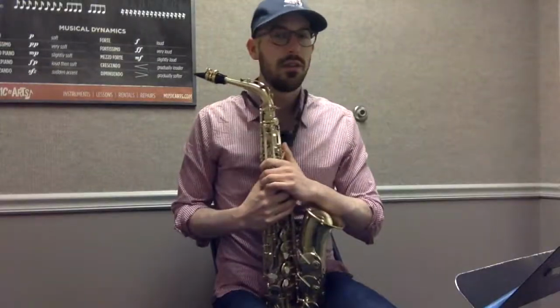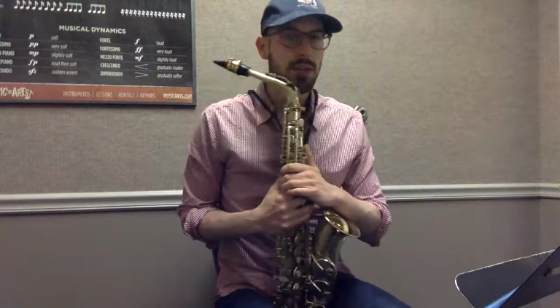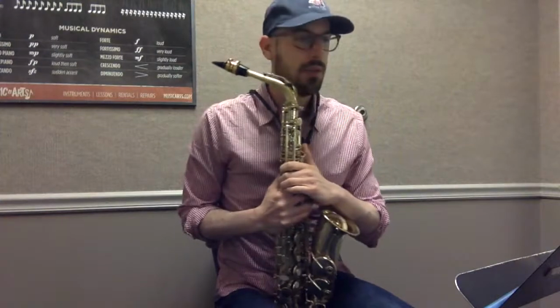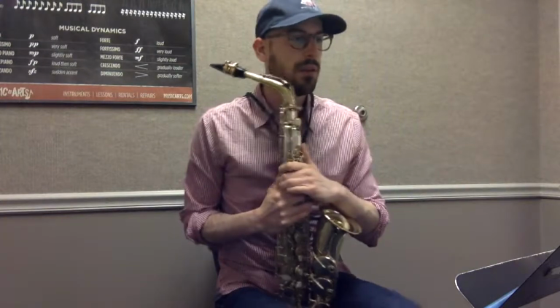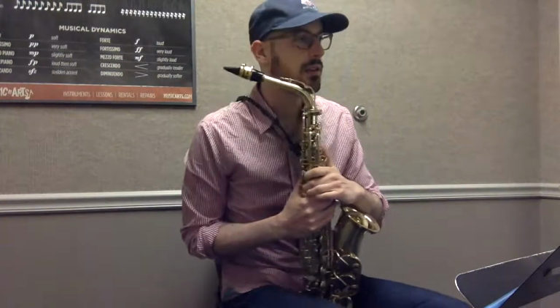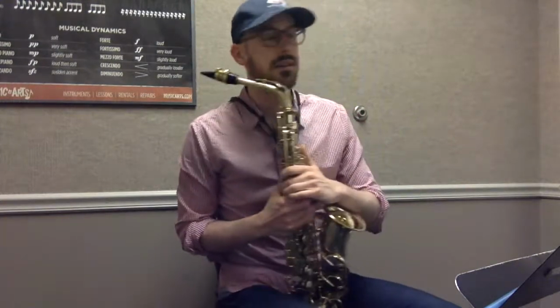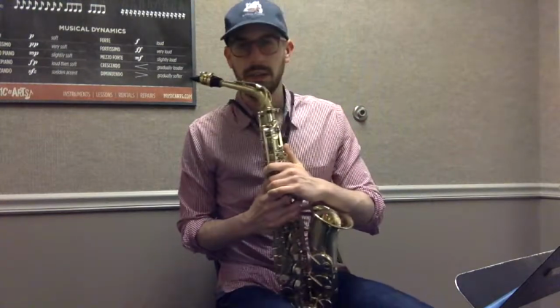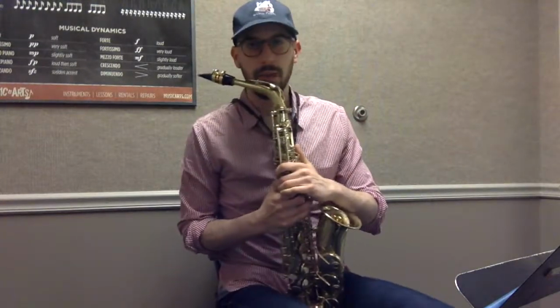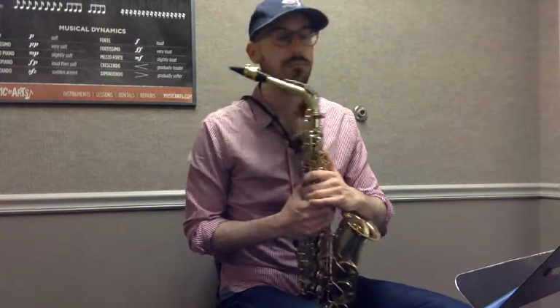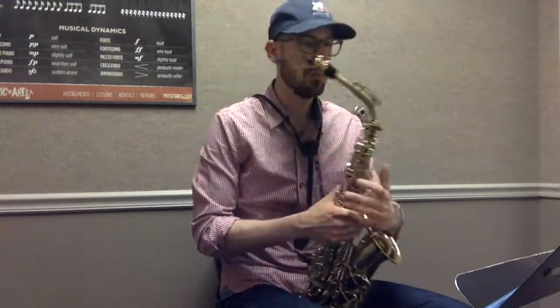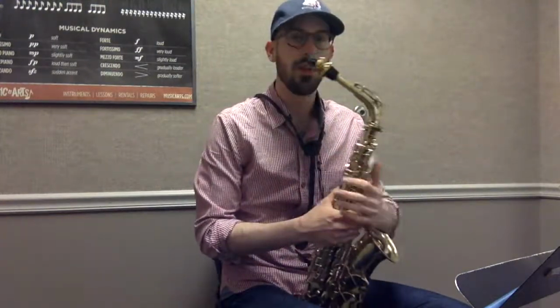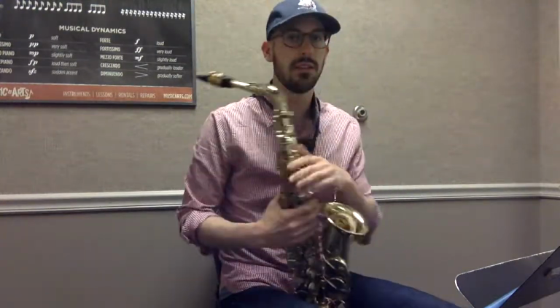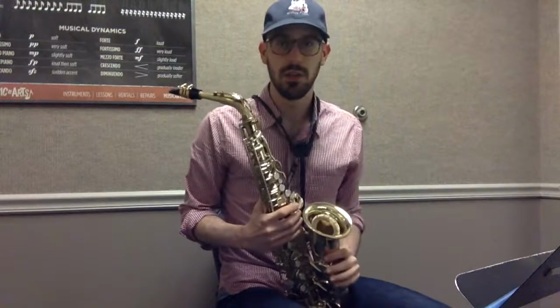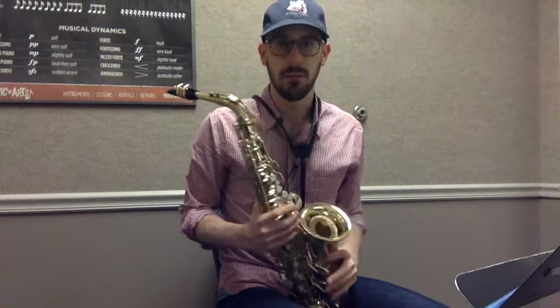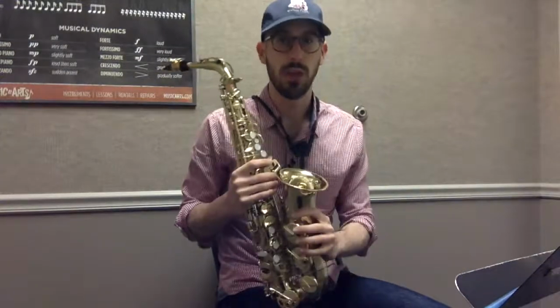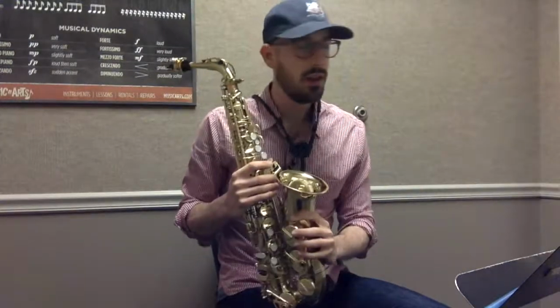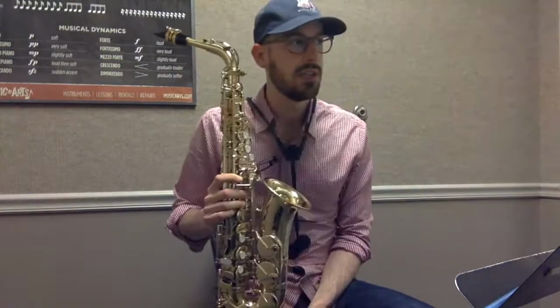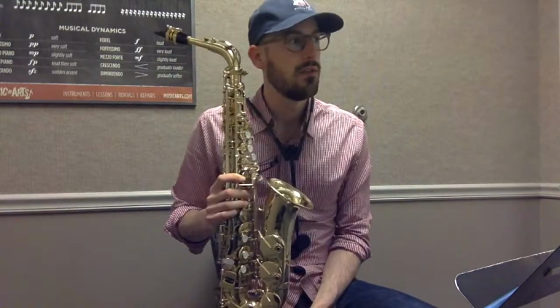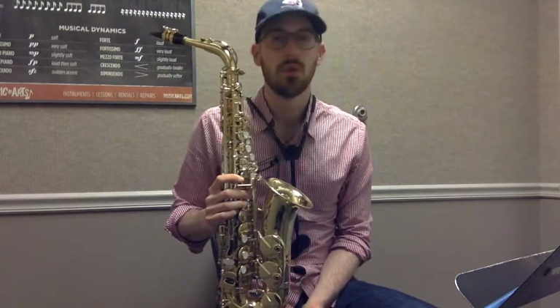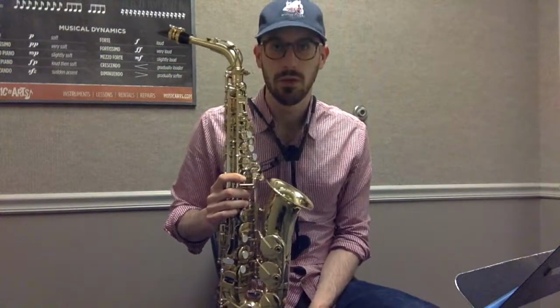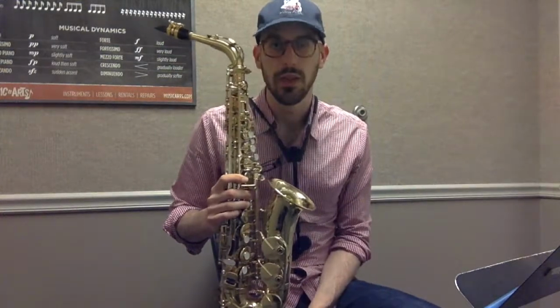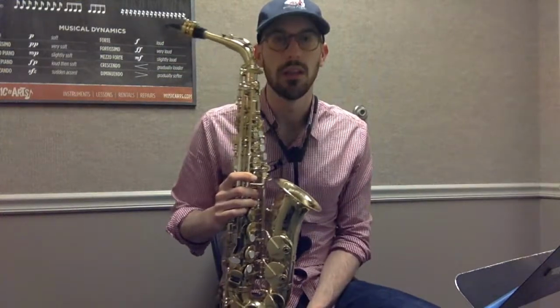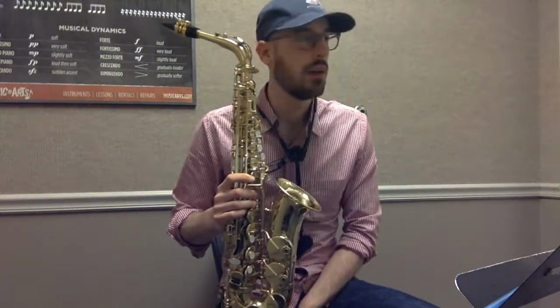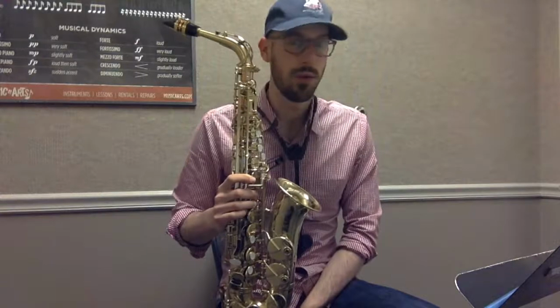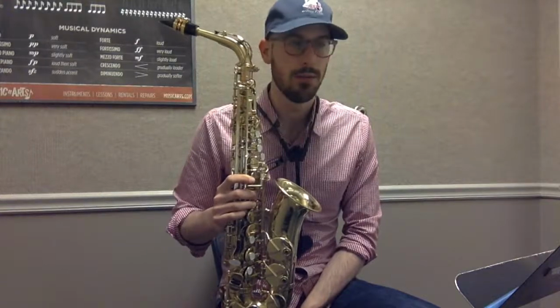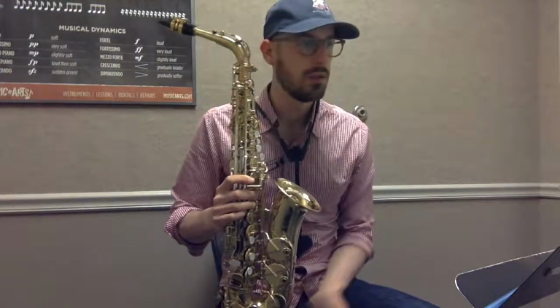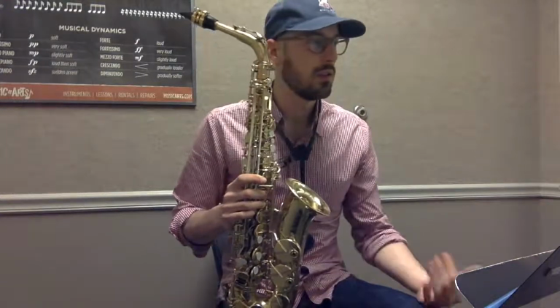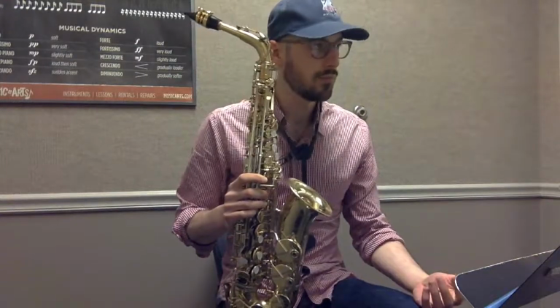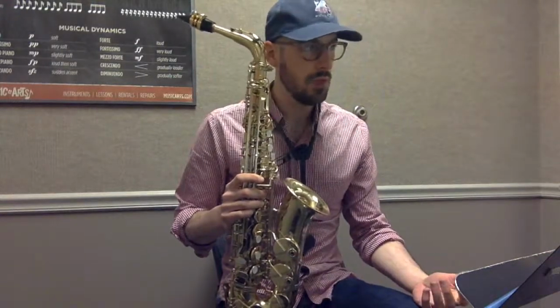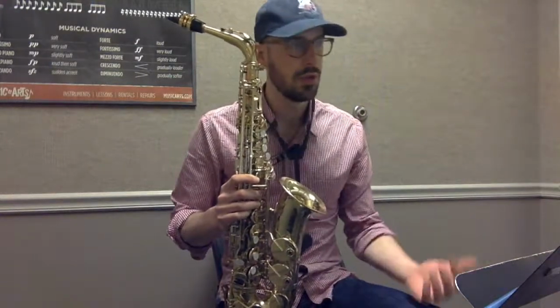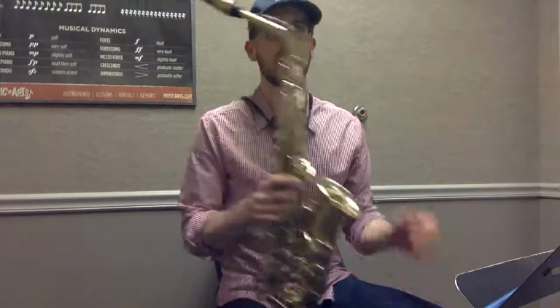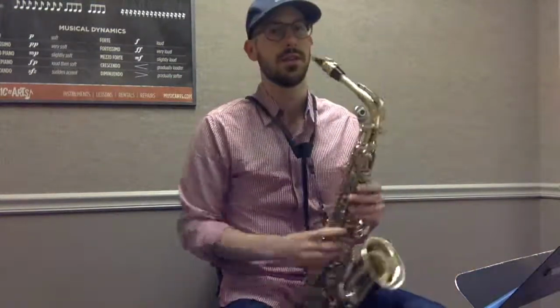This metronome tempo is 60. With a subdivision of three, that's going to give you quarter notes in three-four. So here's a little bit of what that sounds like.